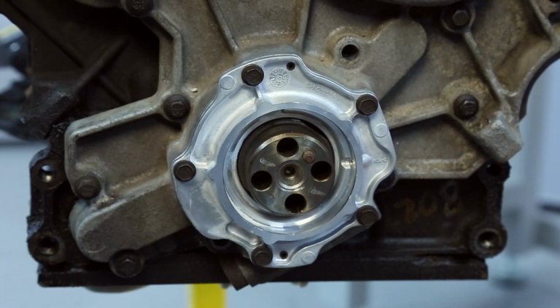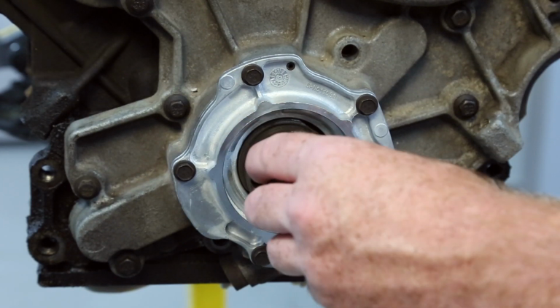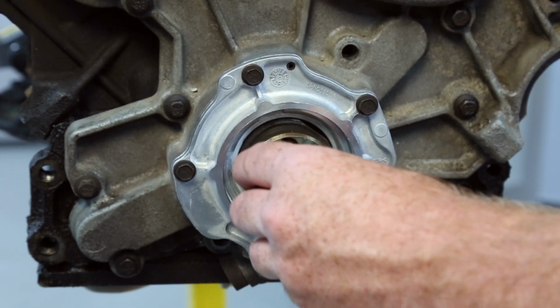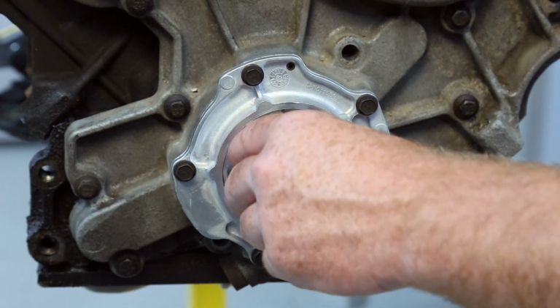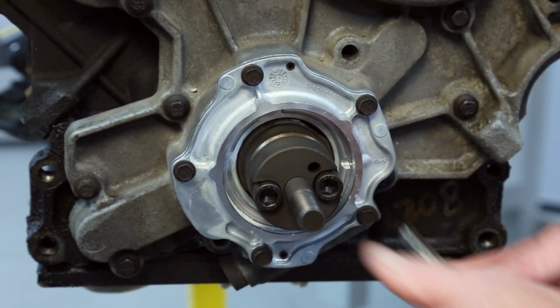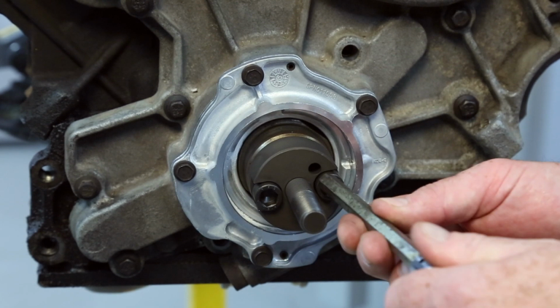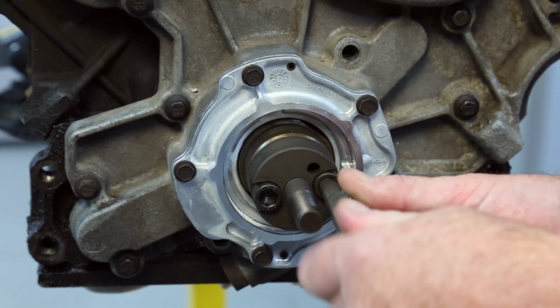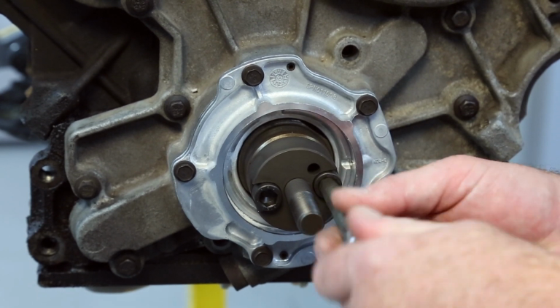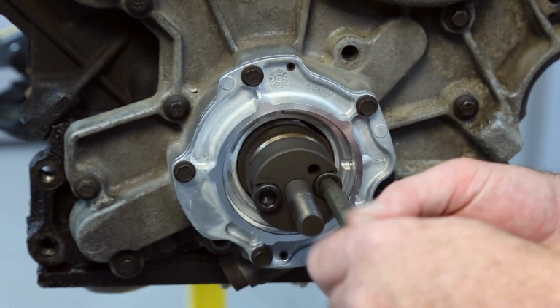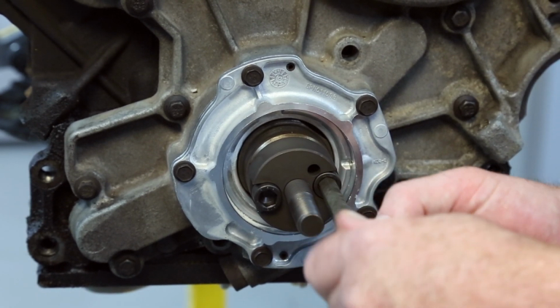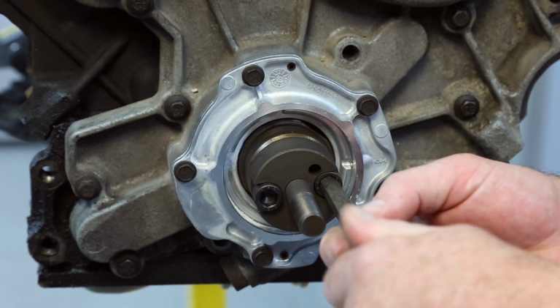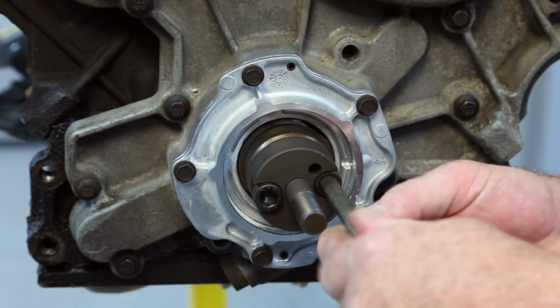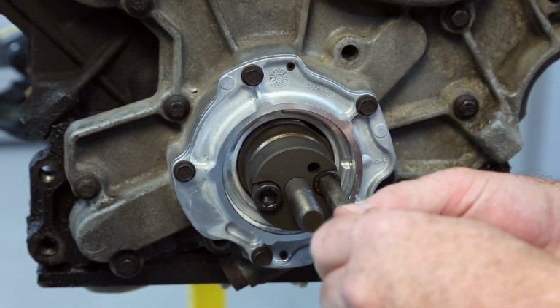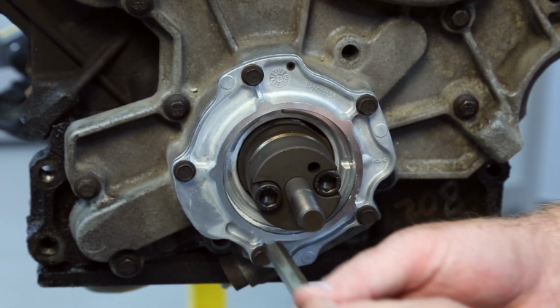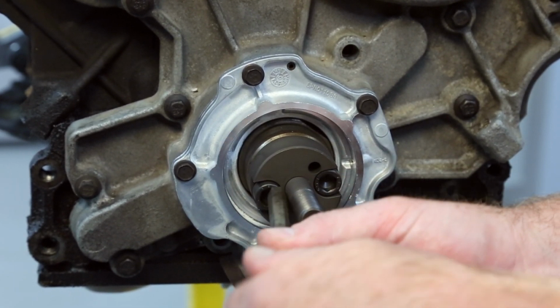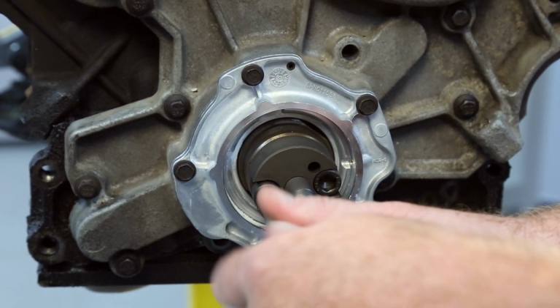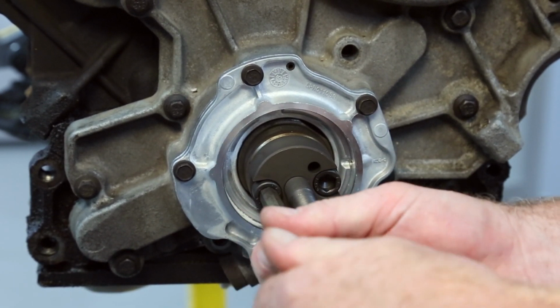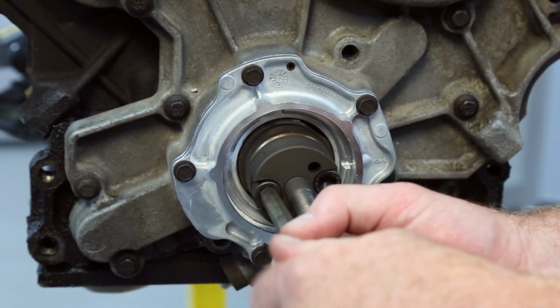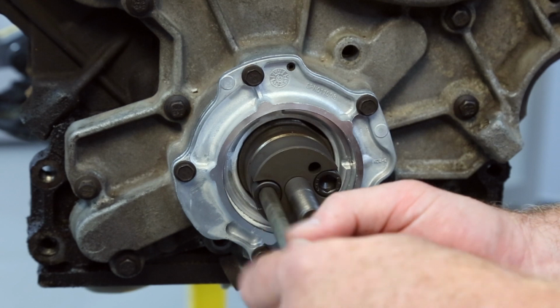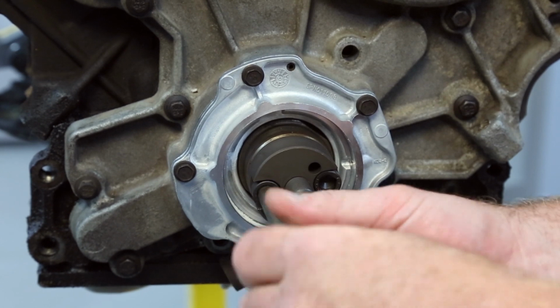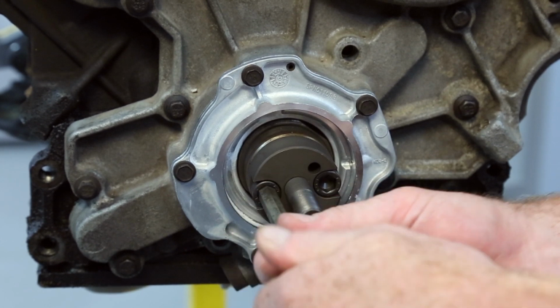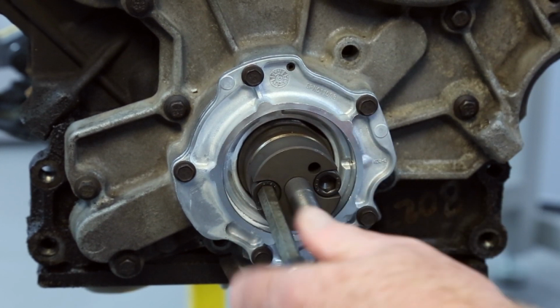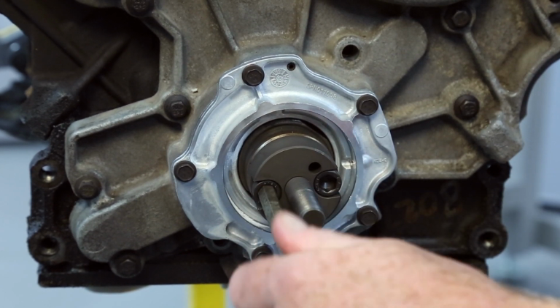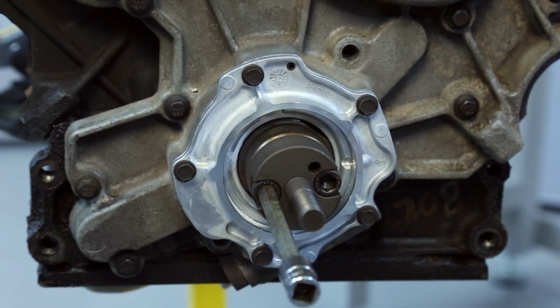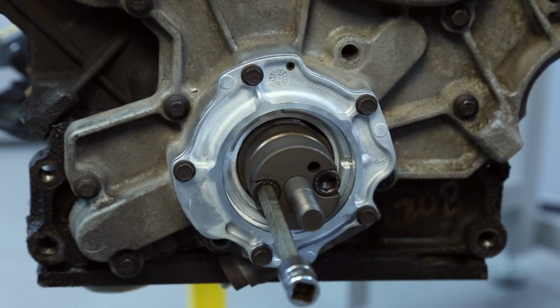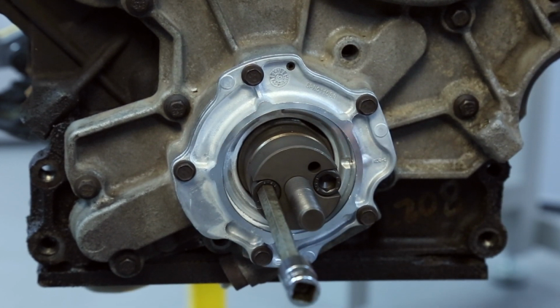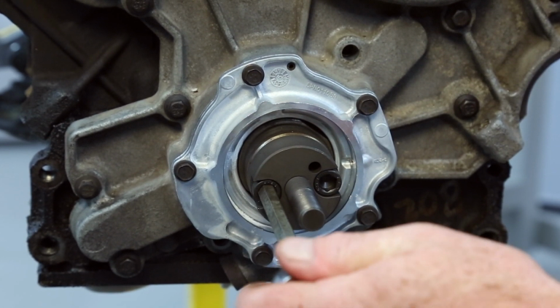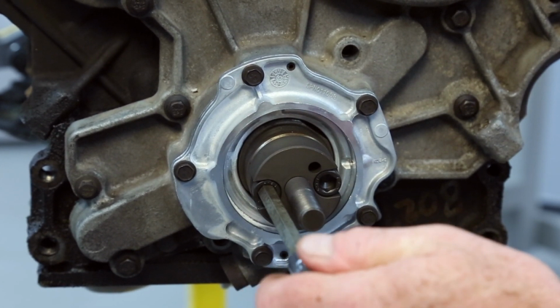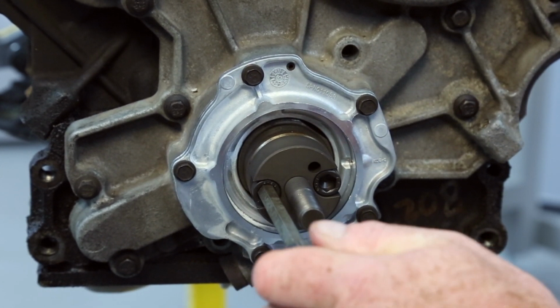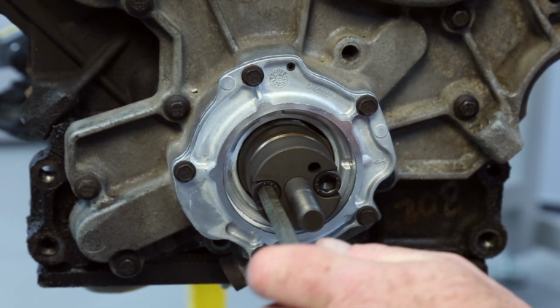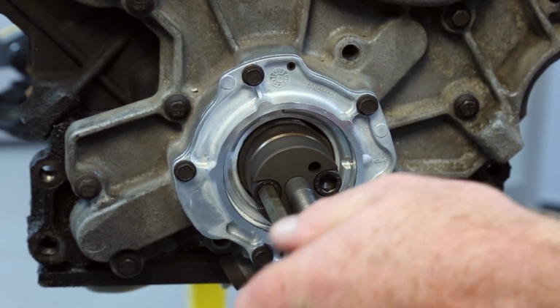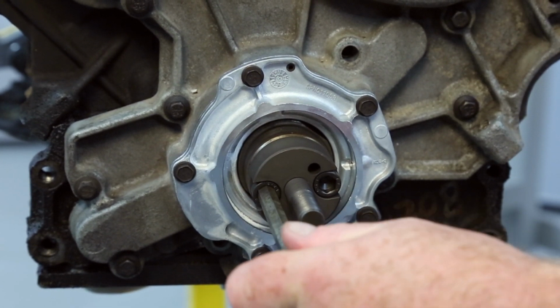Start by installing the inner portion of the installation tool onto the crank snout. Take the bolt down tight and then crack them loose so that the tool has very slight movement. This will allow the tool to self-center as the sleeve and seal are installed.